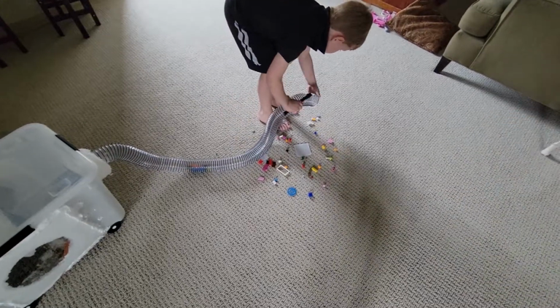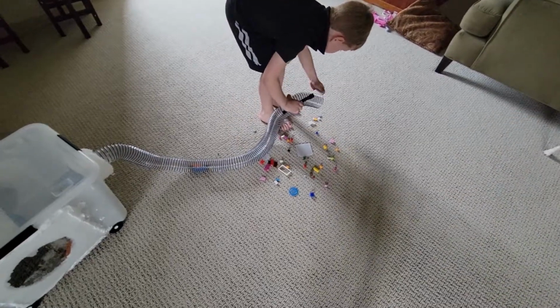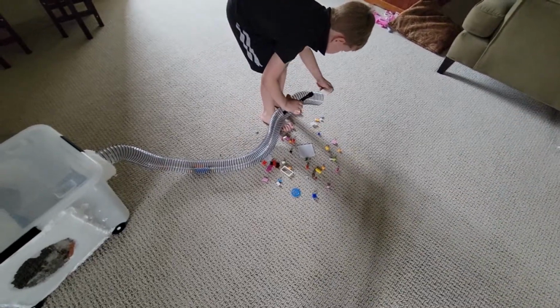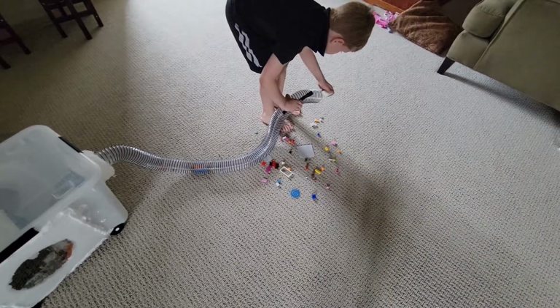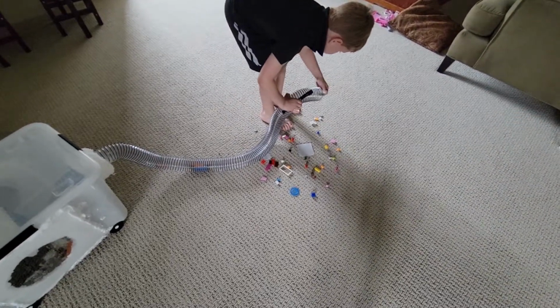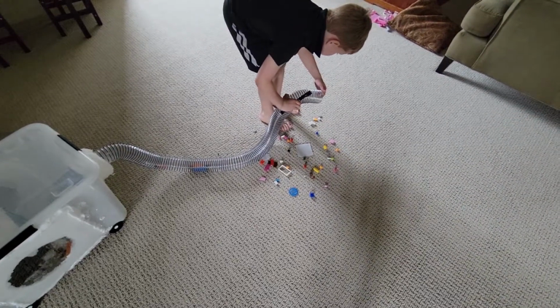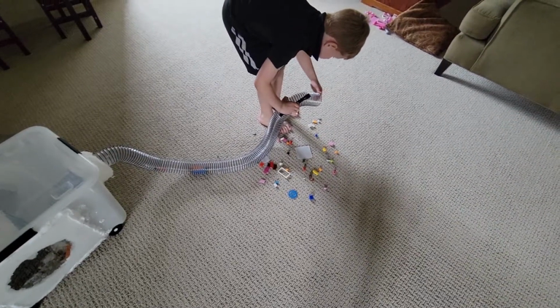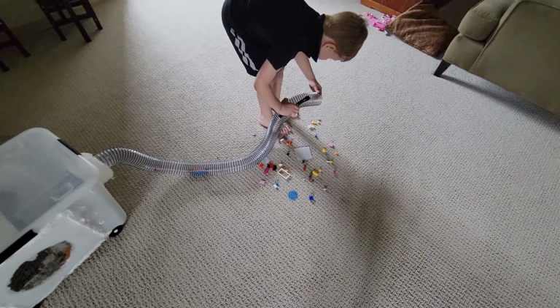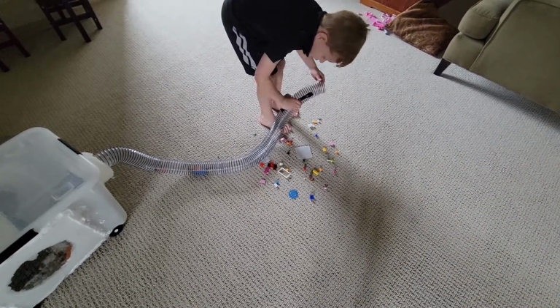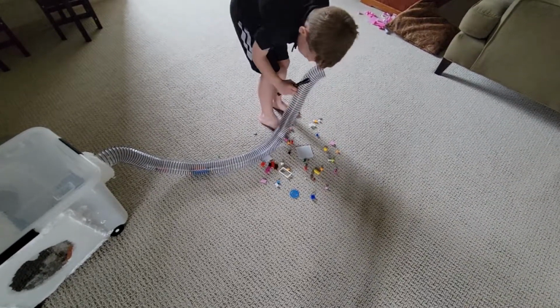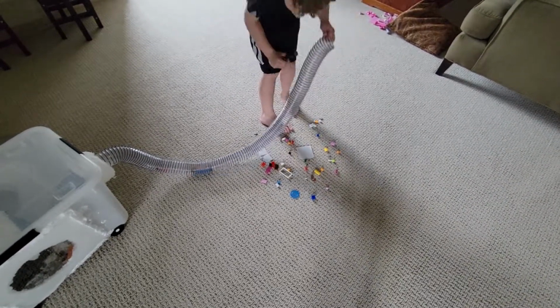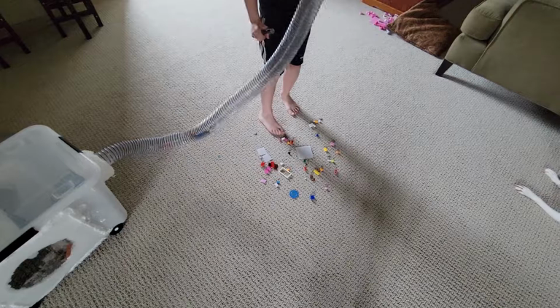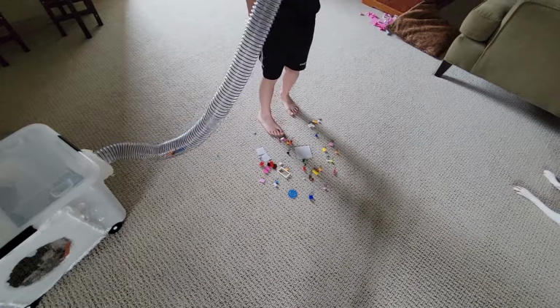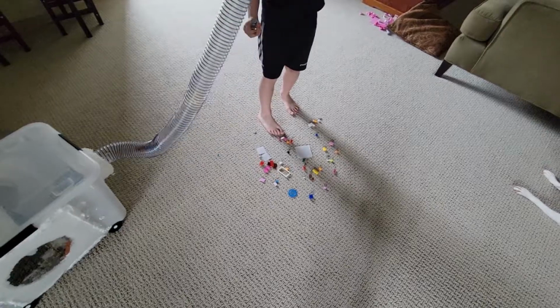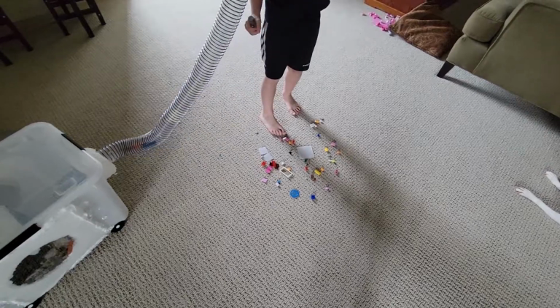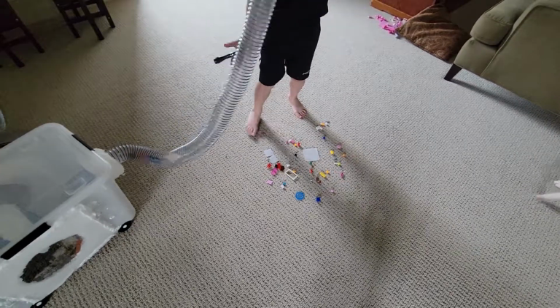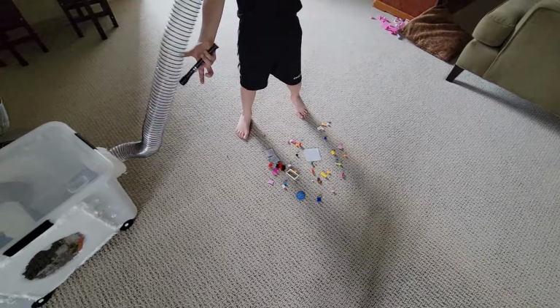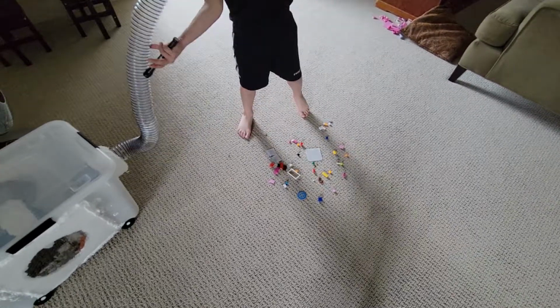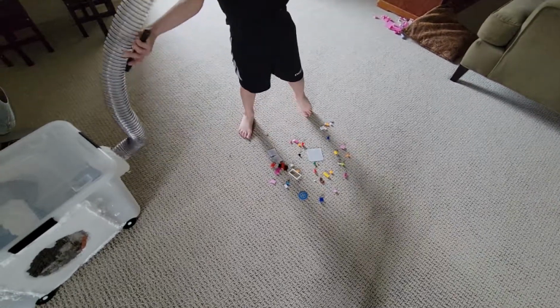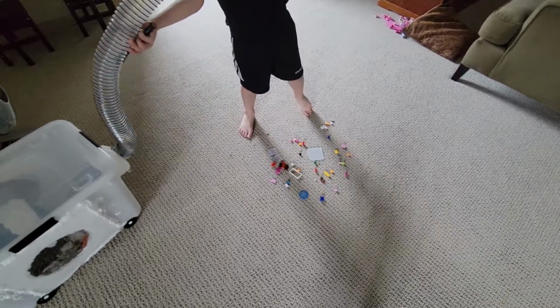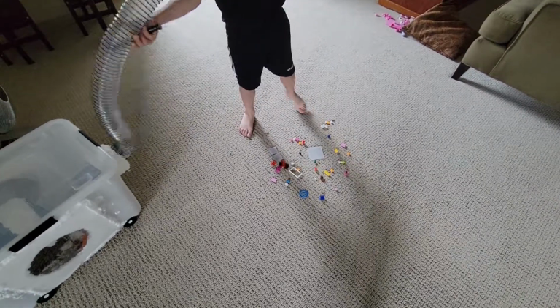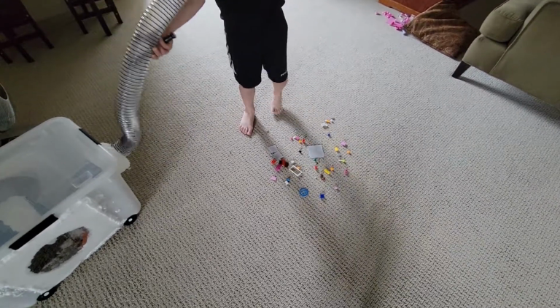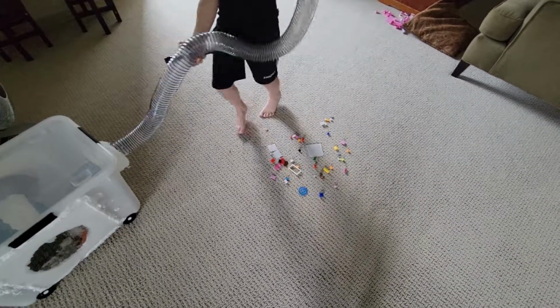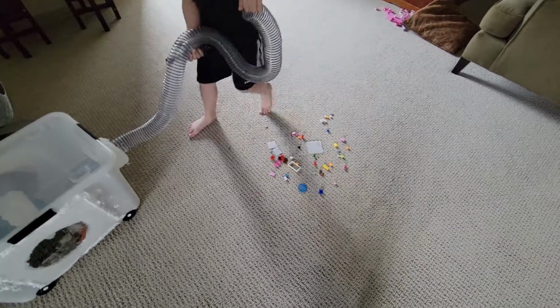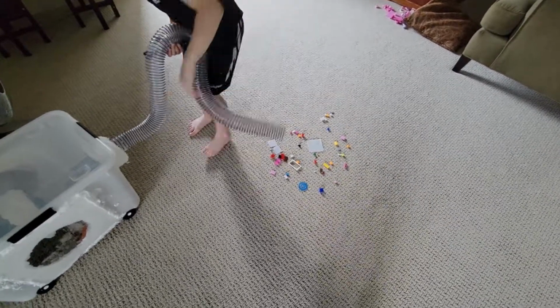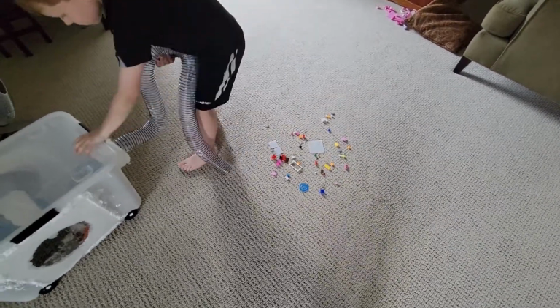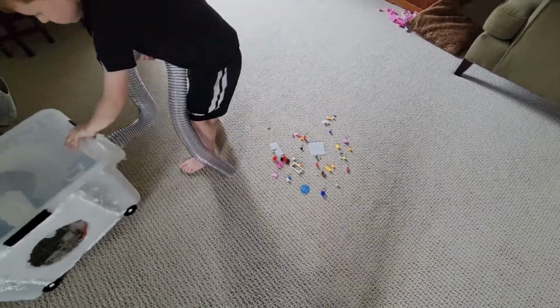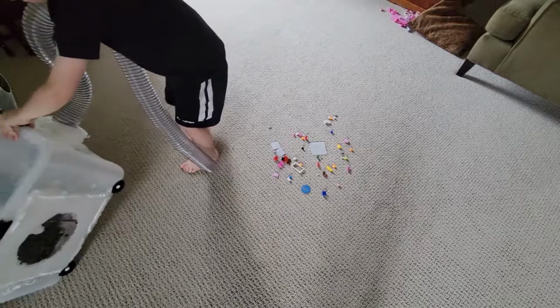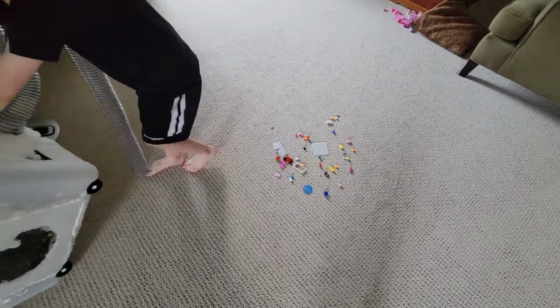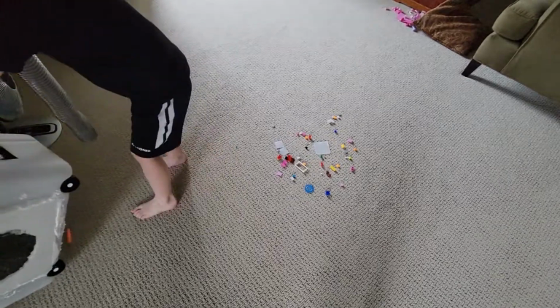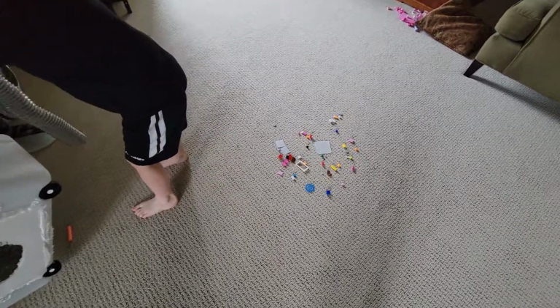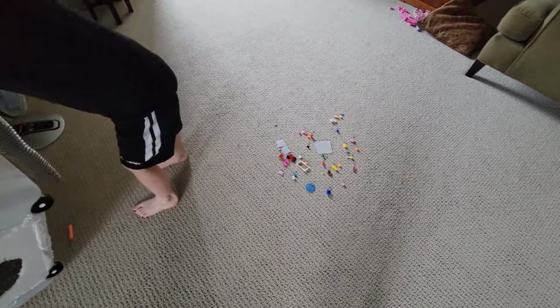I think I need to look at the design. Oh, it's going to get it — there it goes. I don't know if it can get around the corner, though. Now it's stuck.